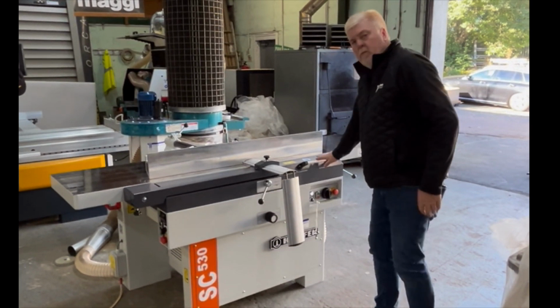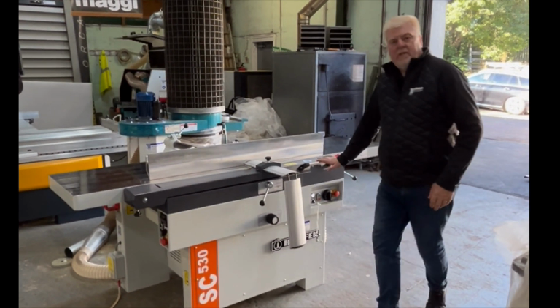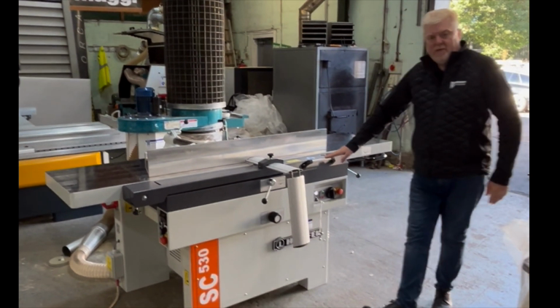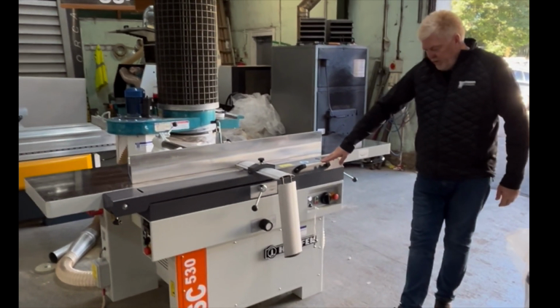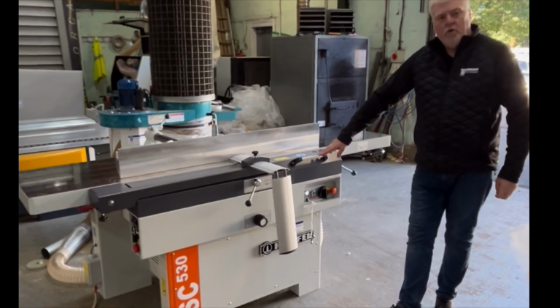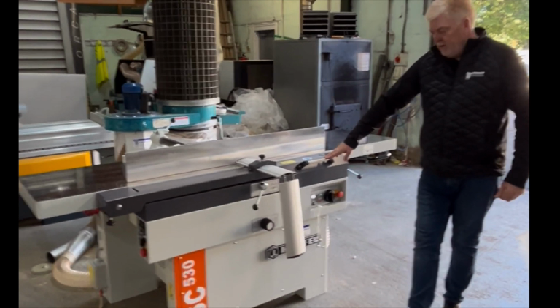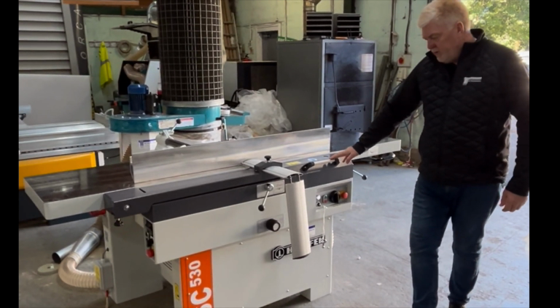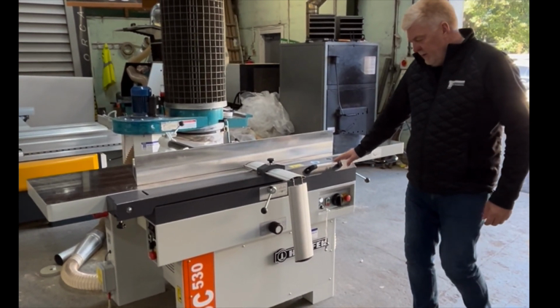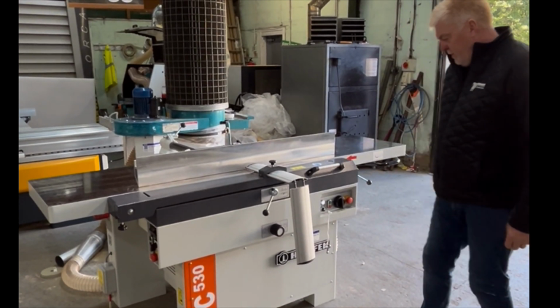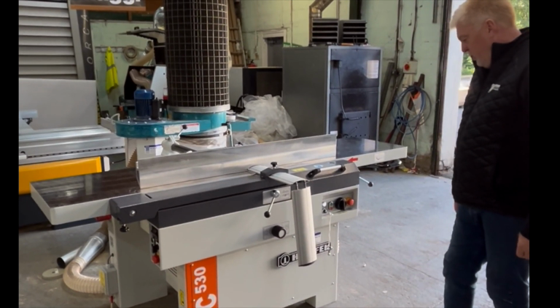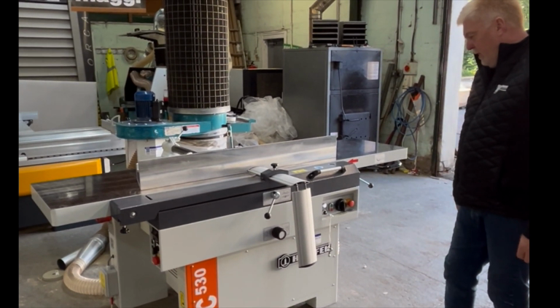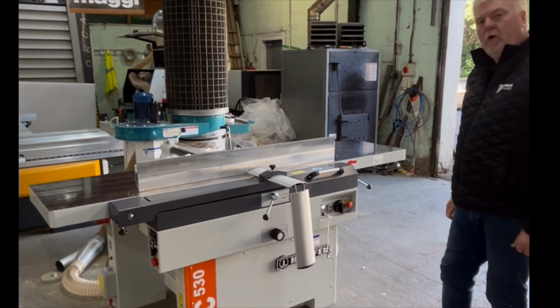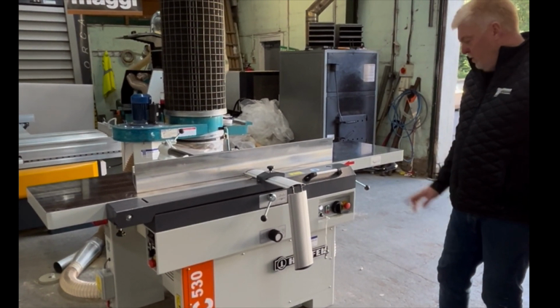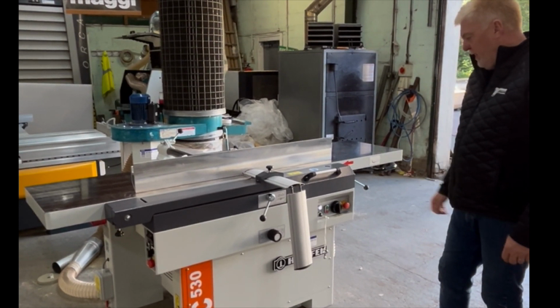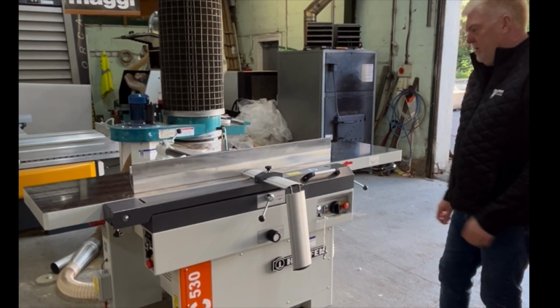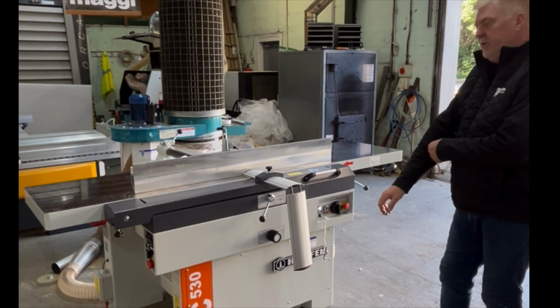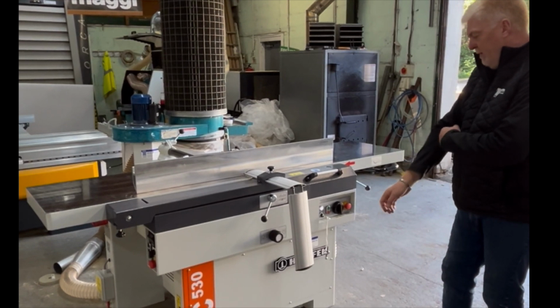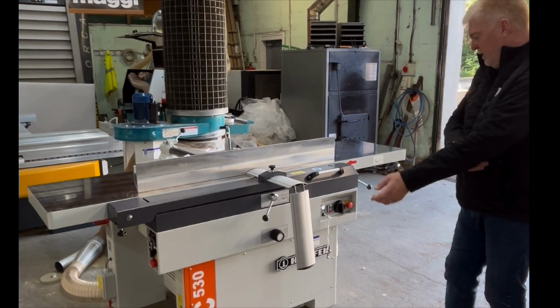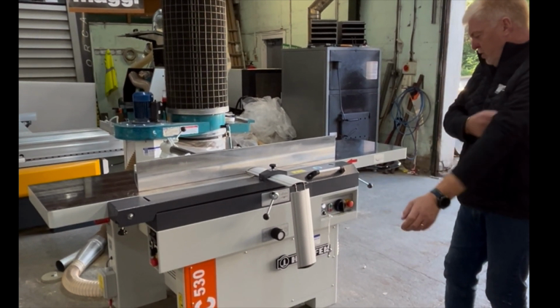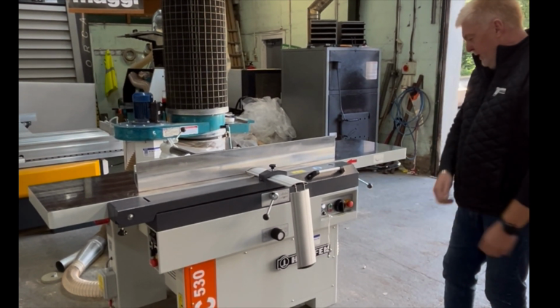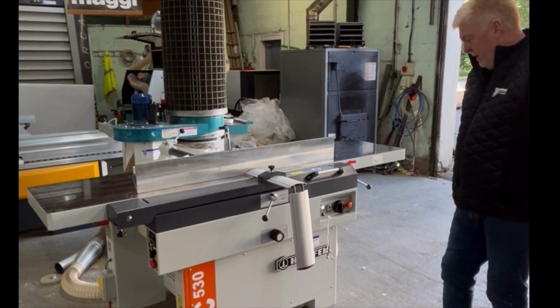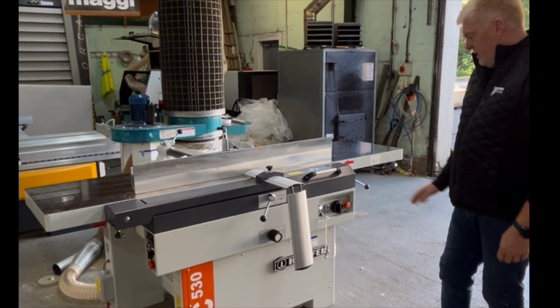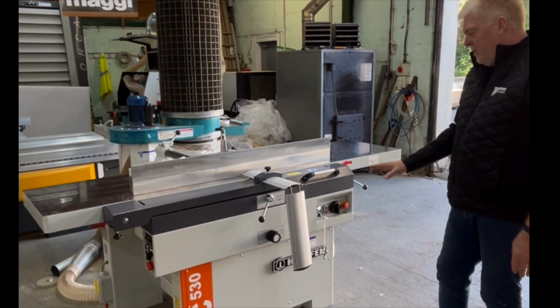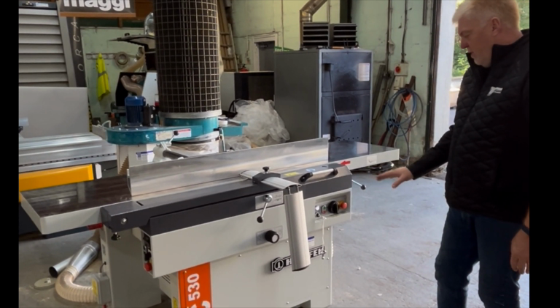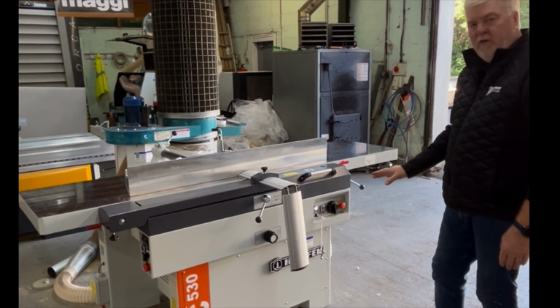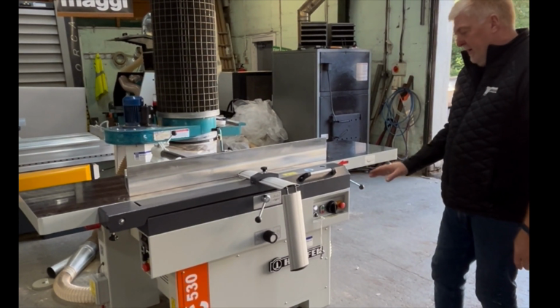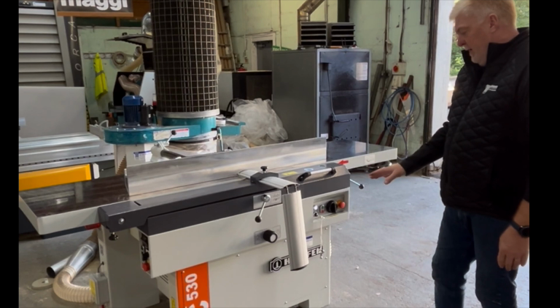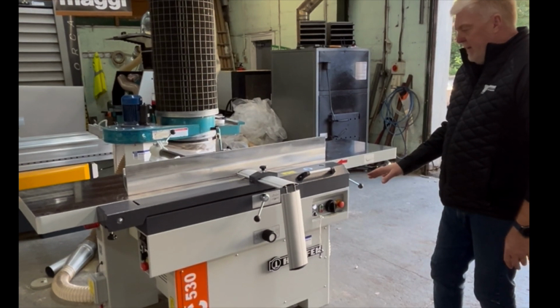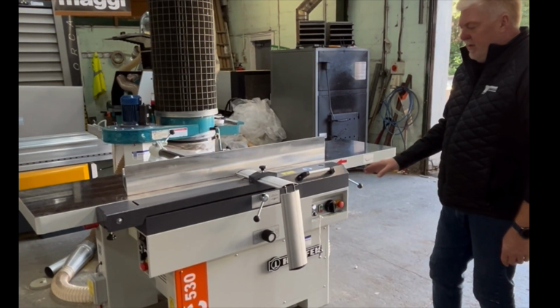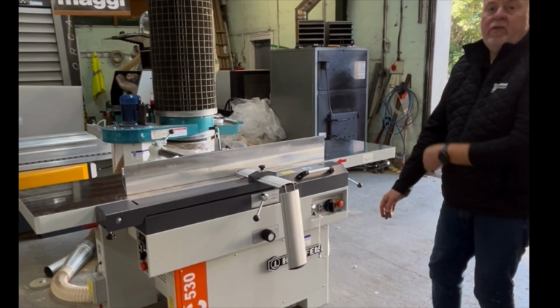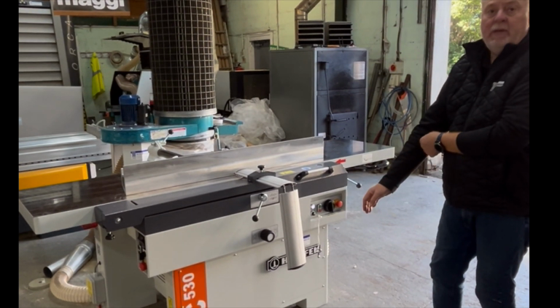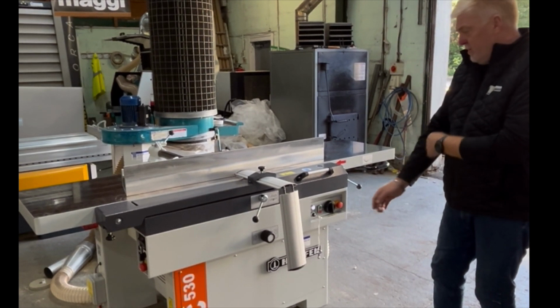Welcome to the WS Wood Machinery showroom near the Coat Bridge. I want to show you a quick overview of a very nice machine we have here in our showroom. This is the Heavy Duty Houfek SC530 Planer Thicknesser.